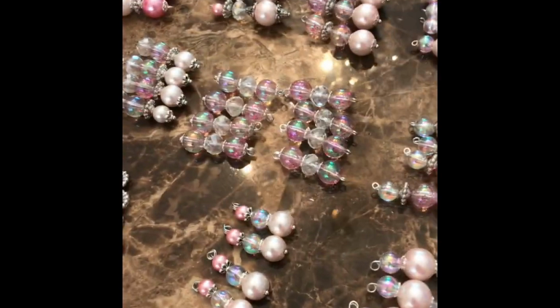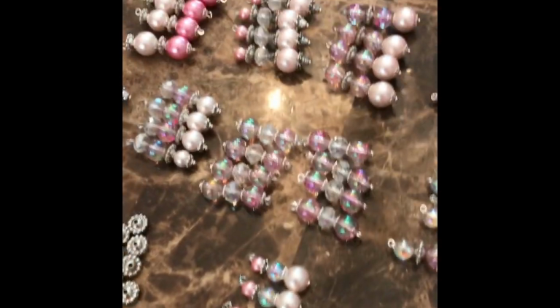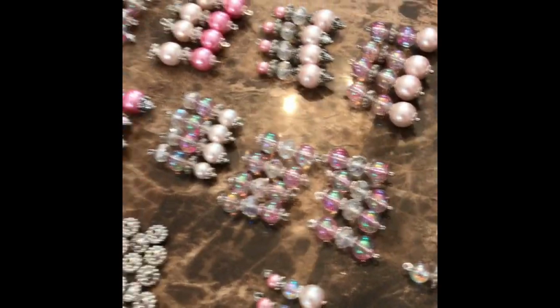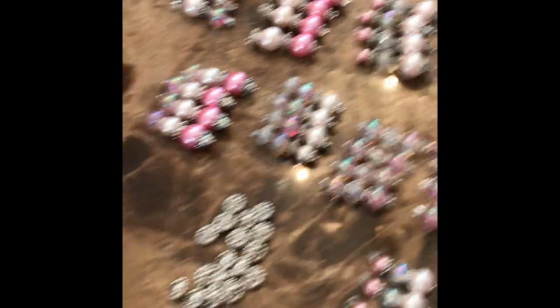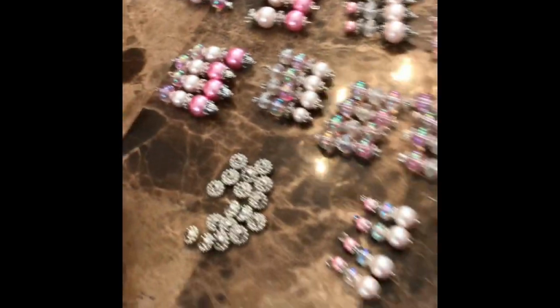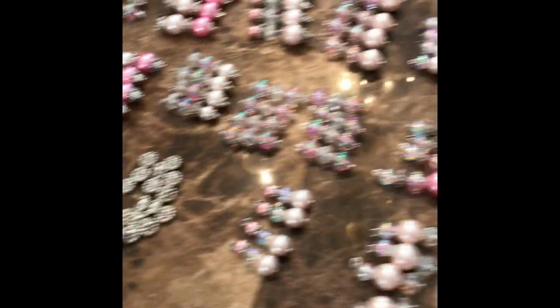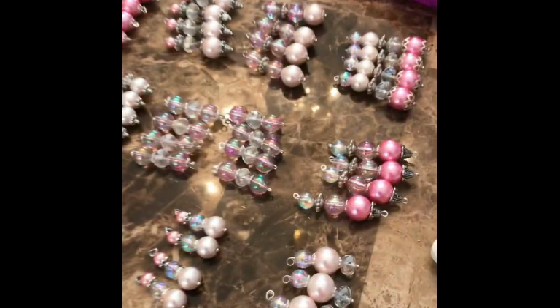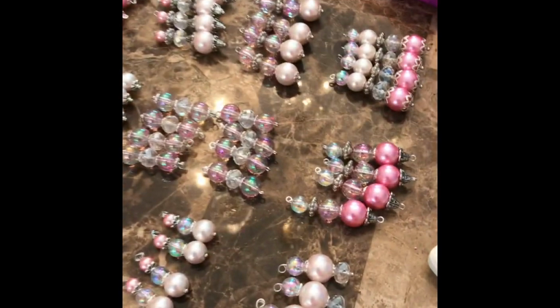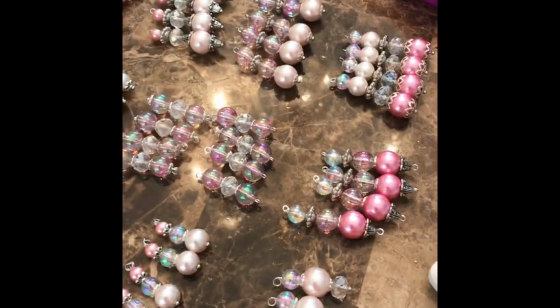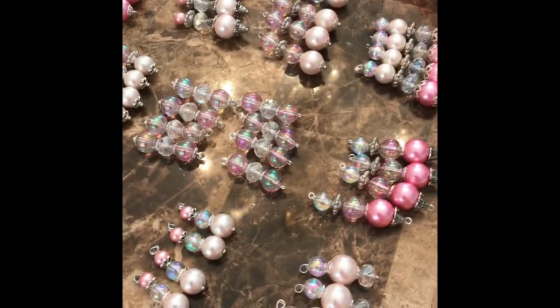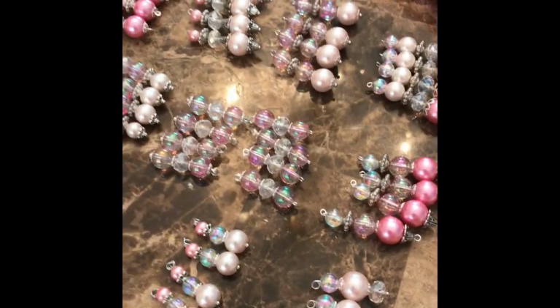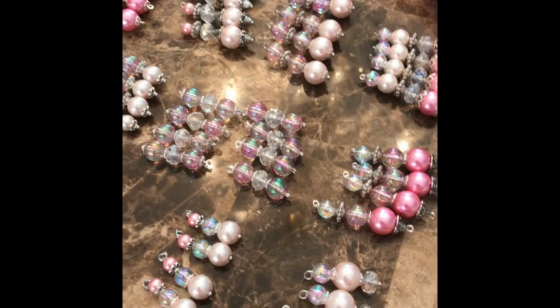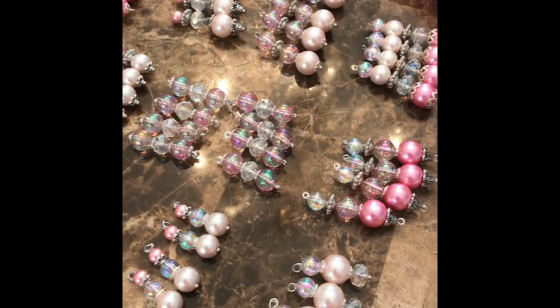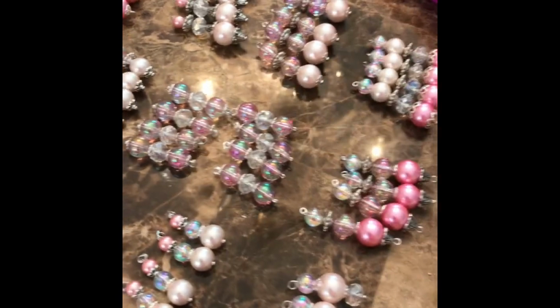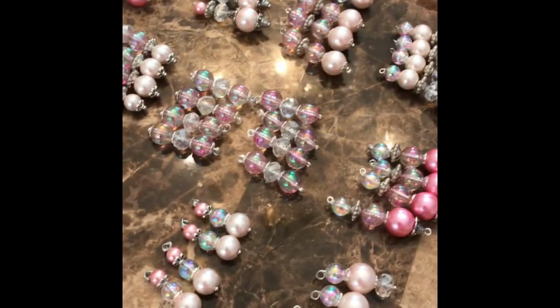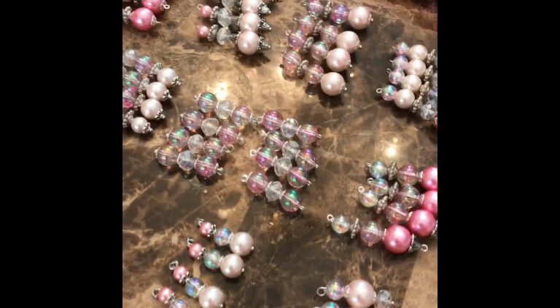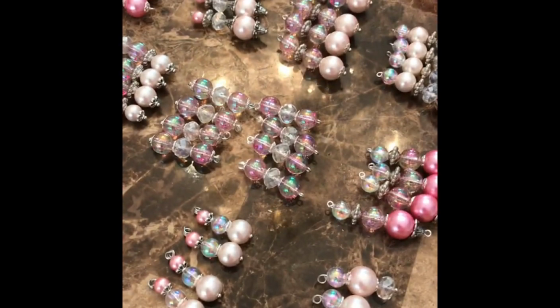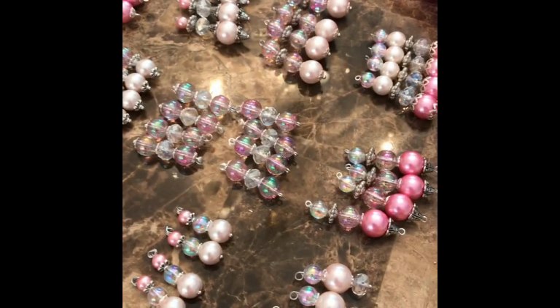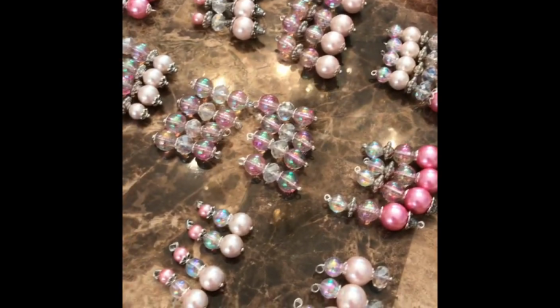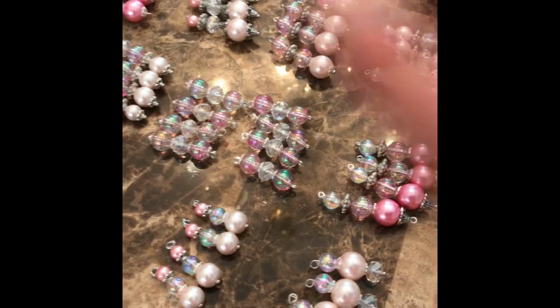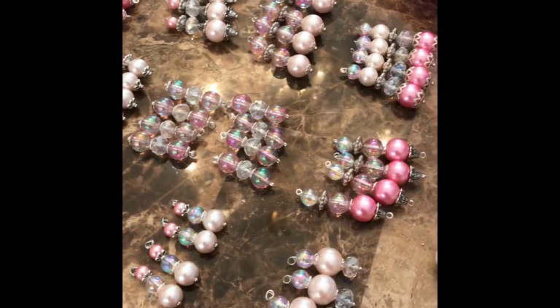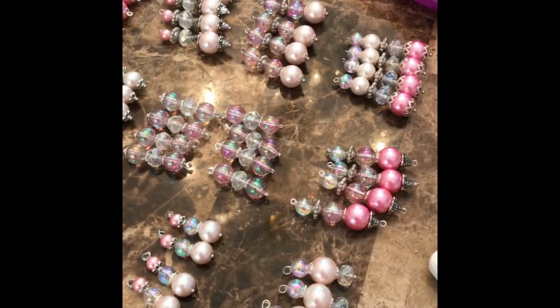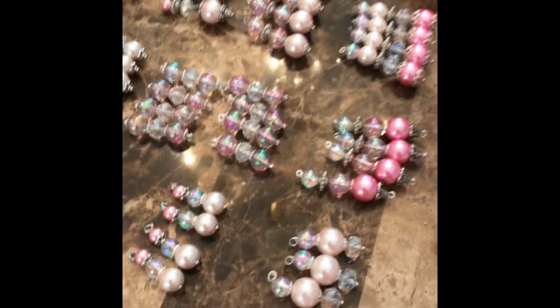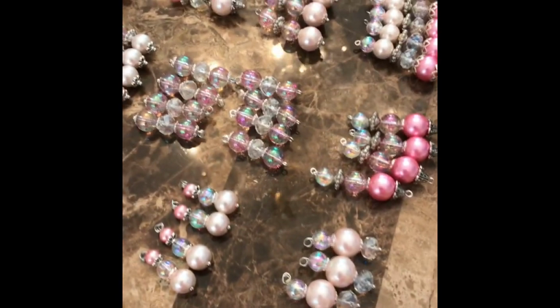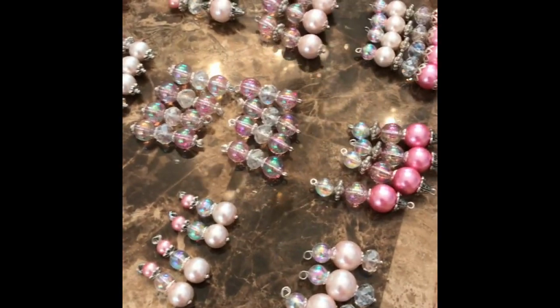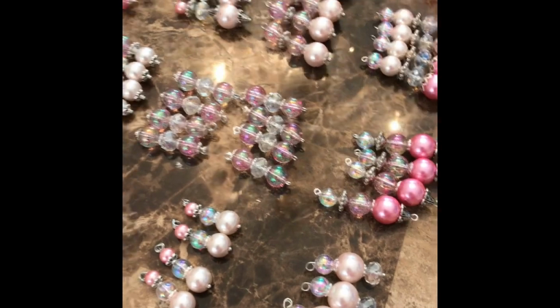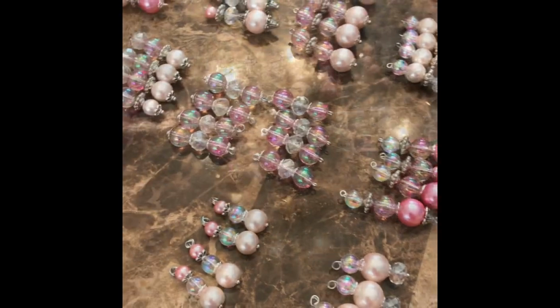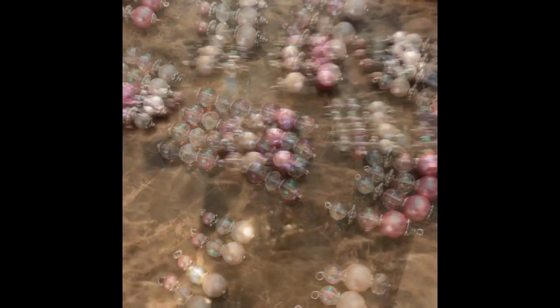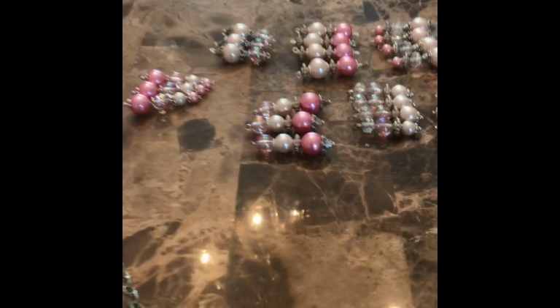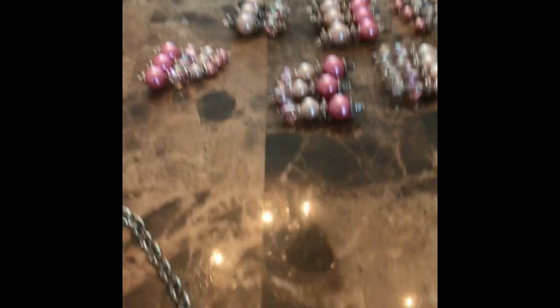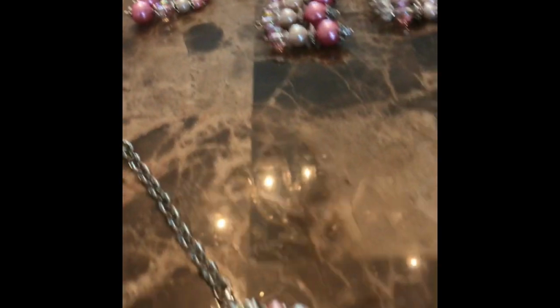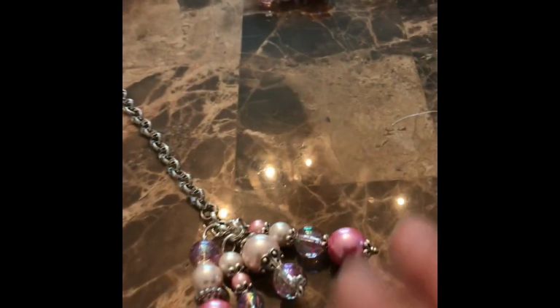Now I will get started on my purse charm, but for the beauty of the camera and video I am going to go to the gym first and then resume when I come back. Okay, back from the gym!